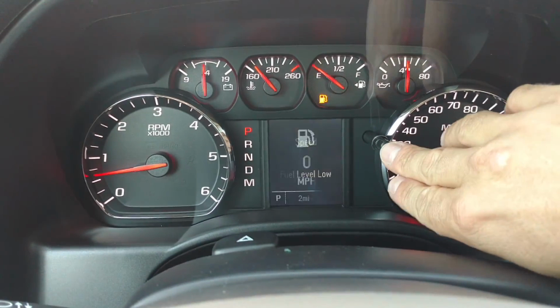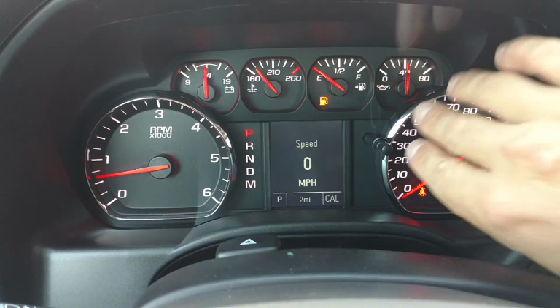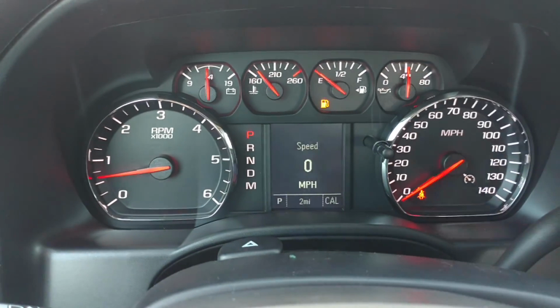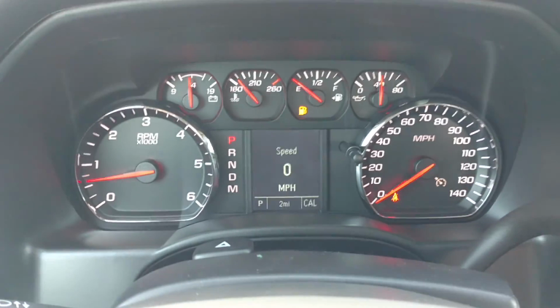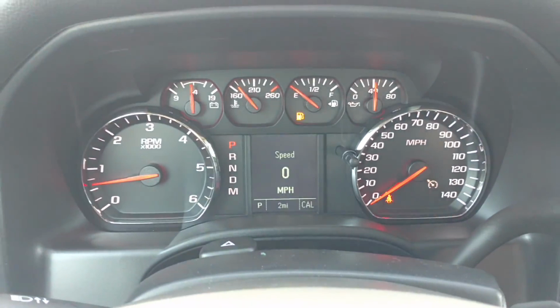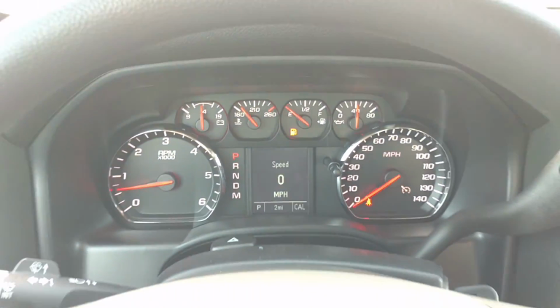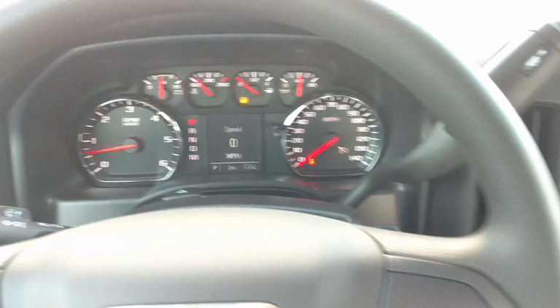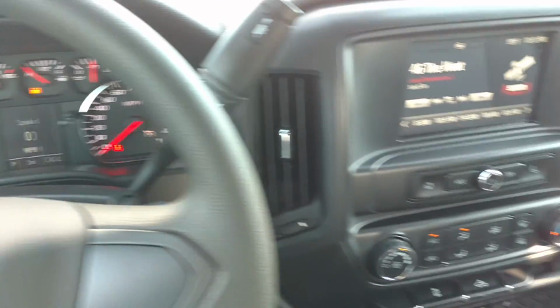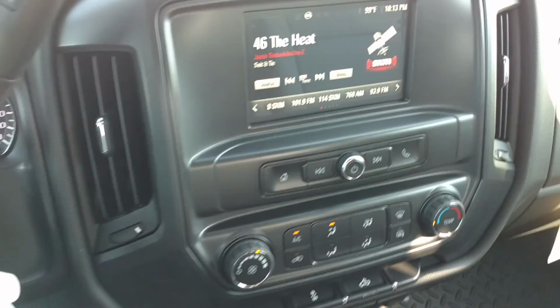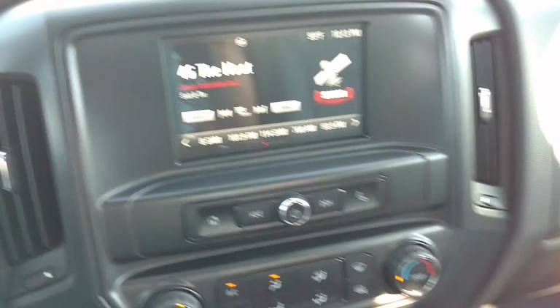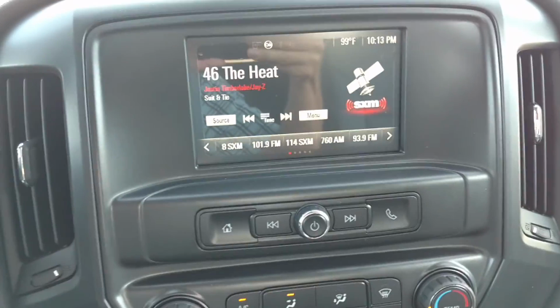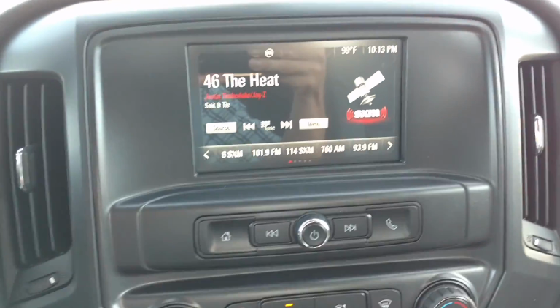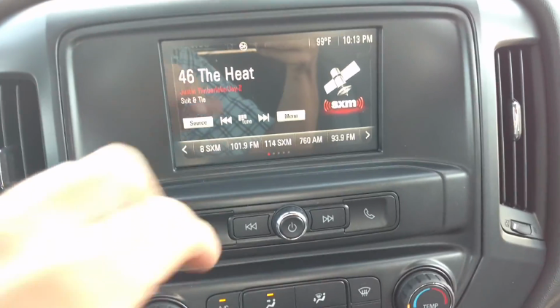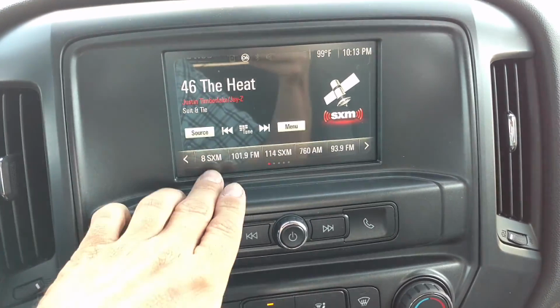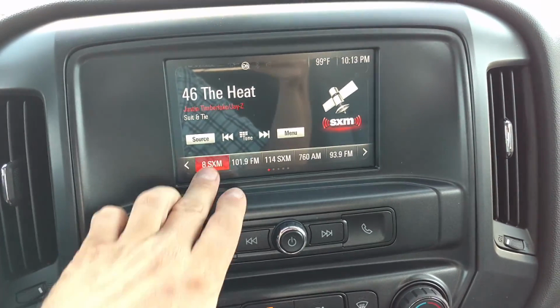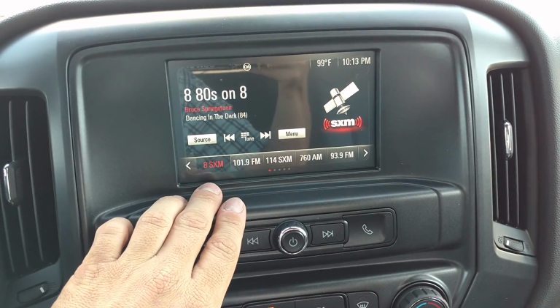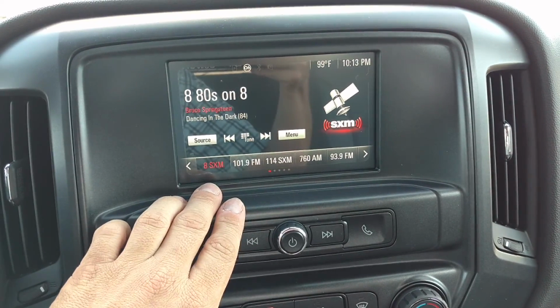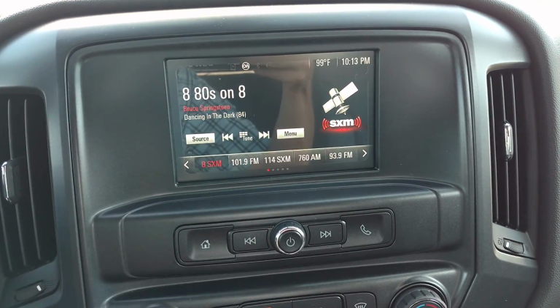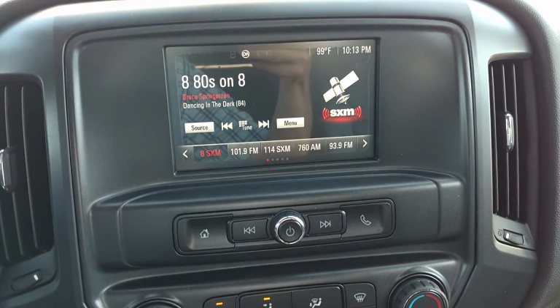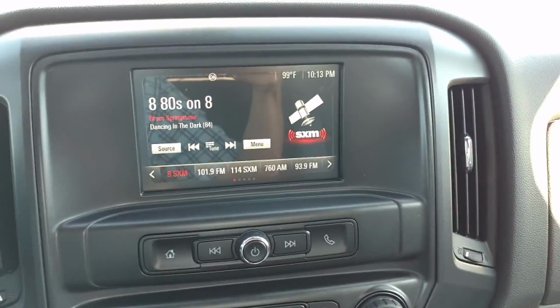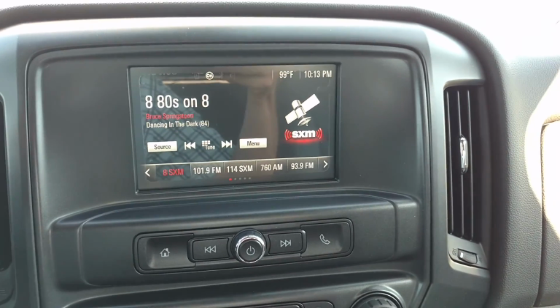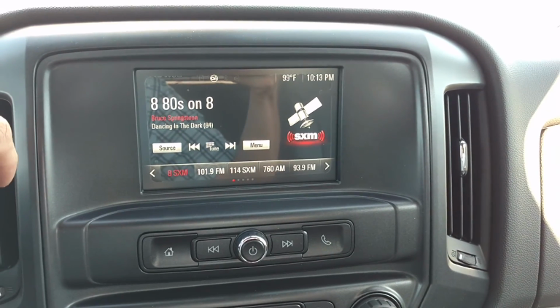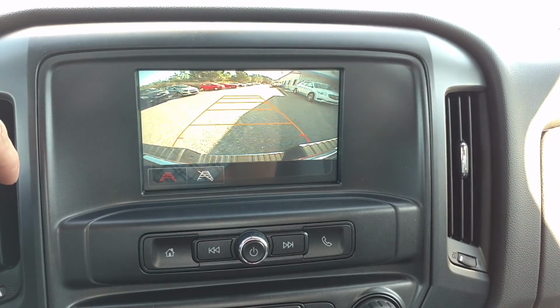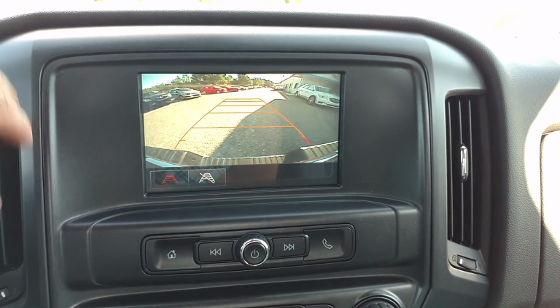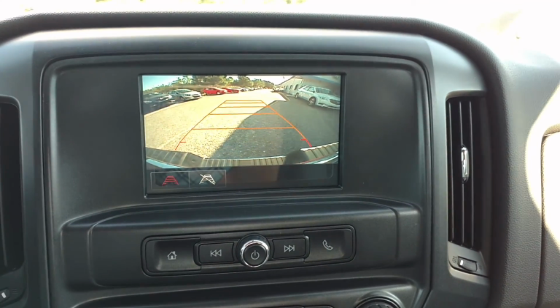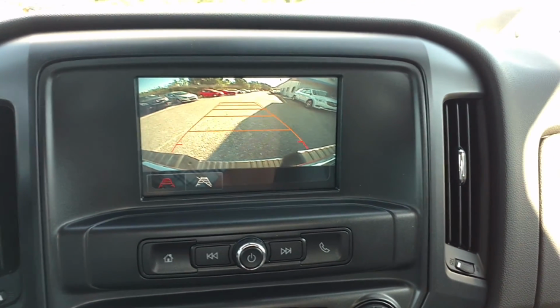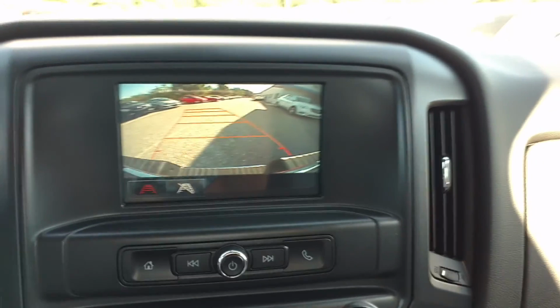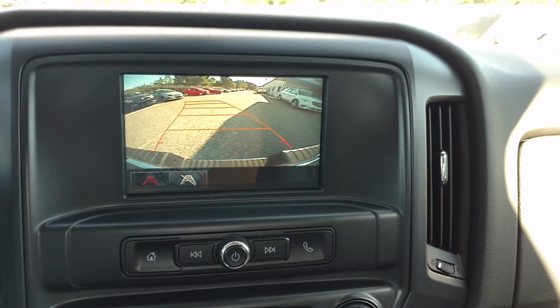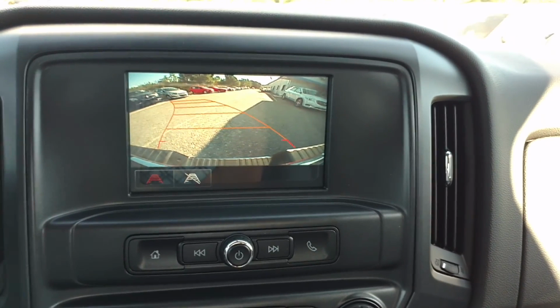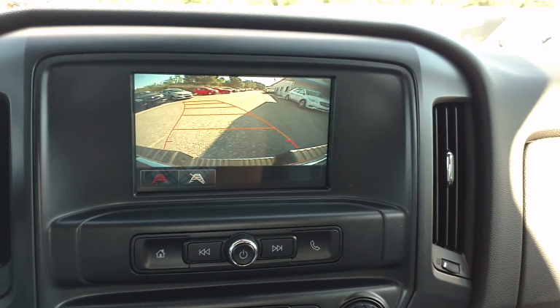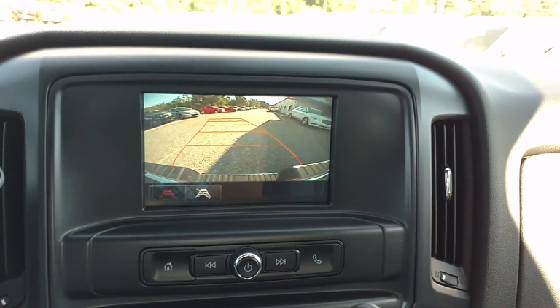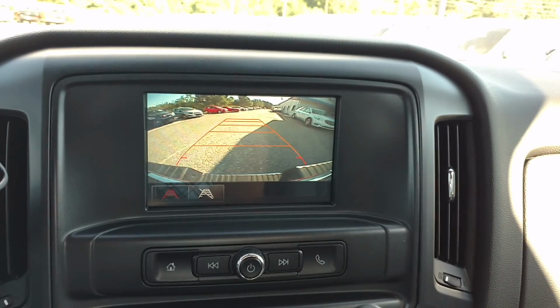This one has two miles on it. Got your bigger stereo and it is a touch screen. You've got your backup camera — turn the wheel and see which way you're going.